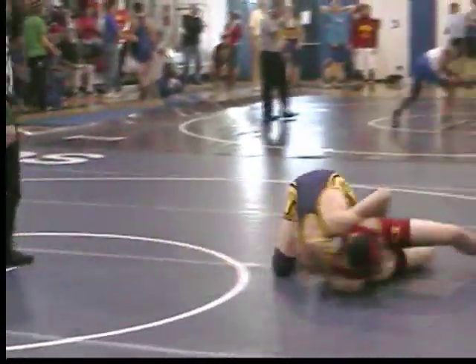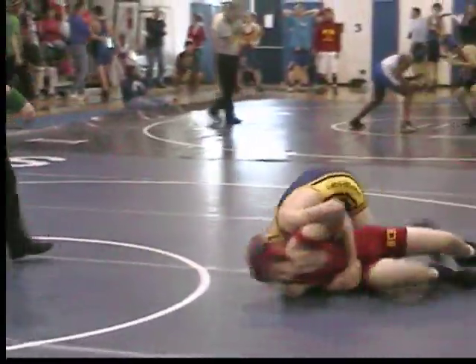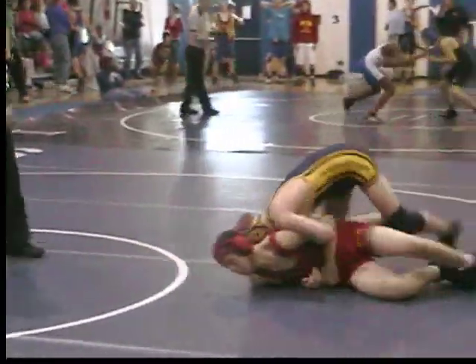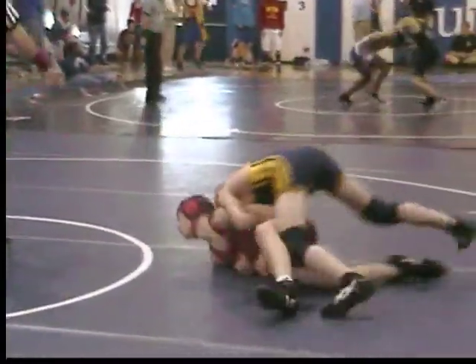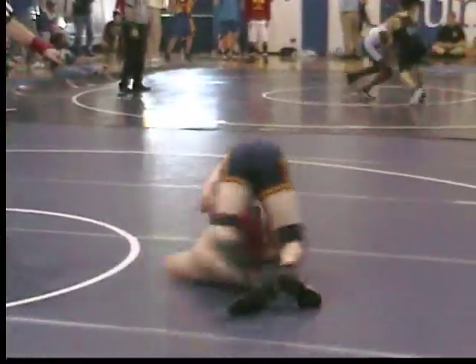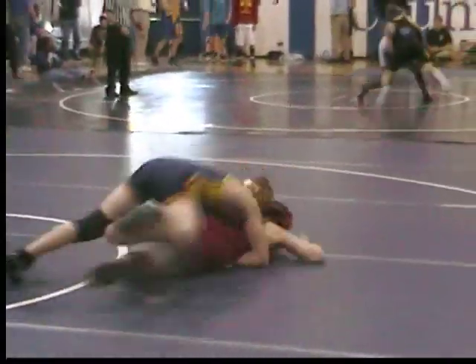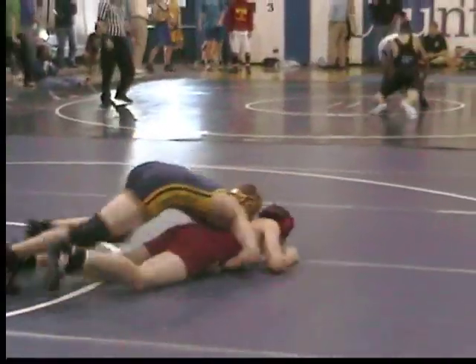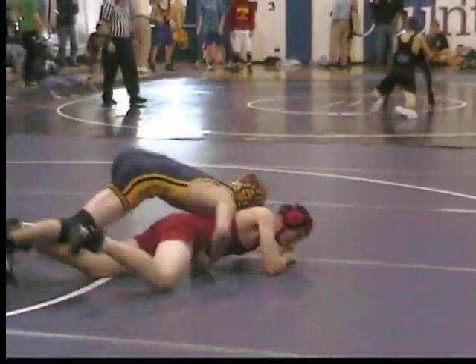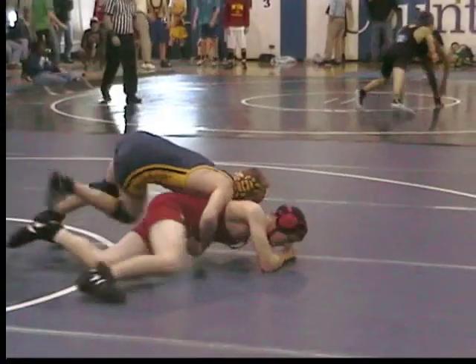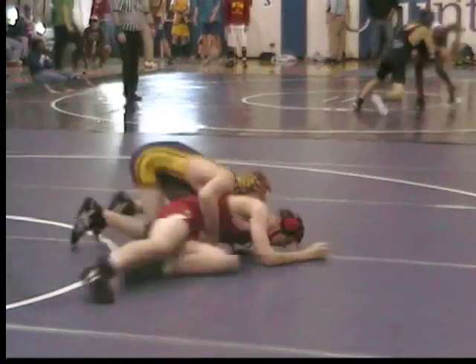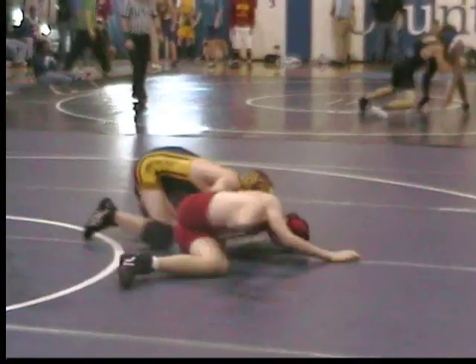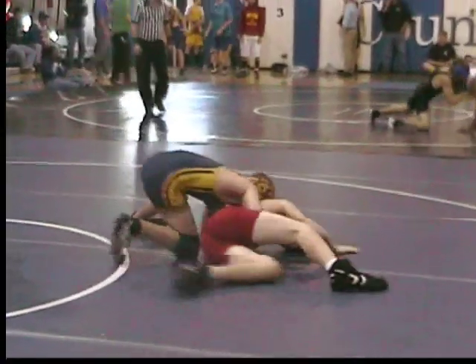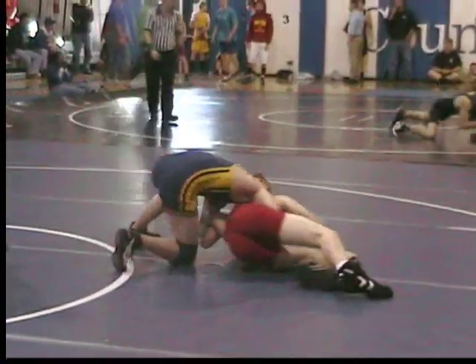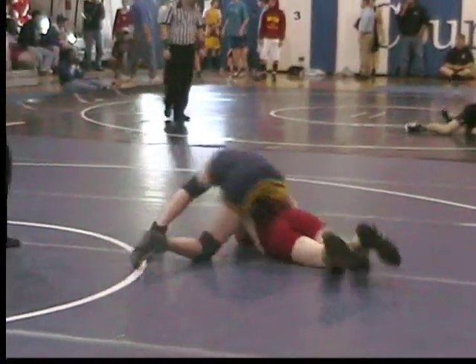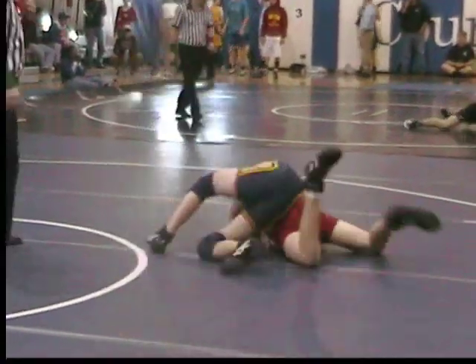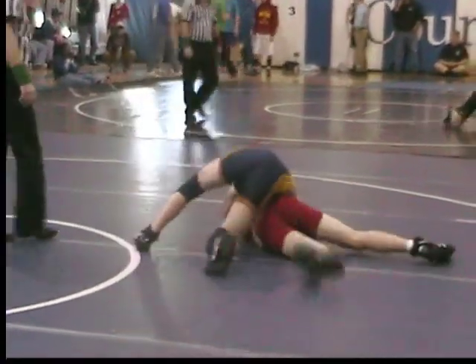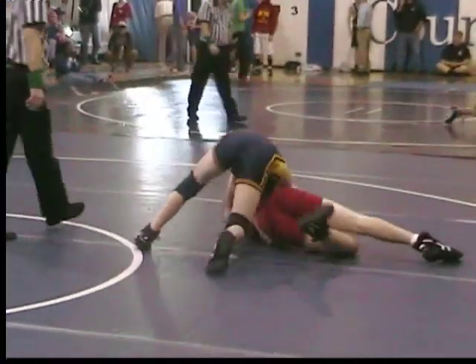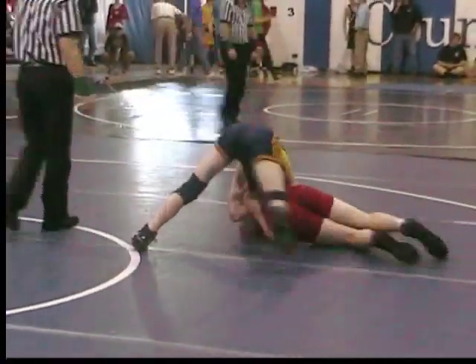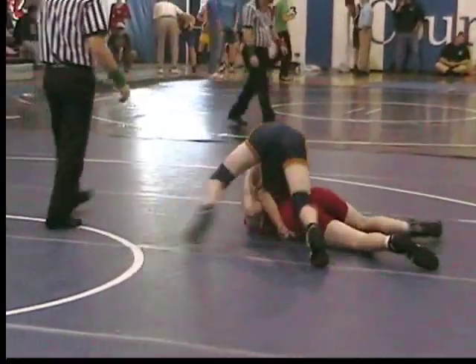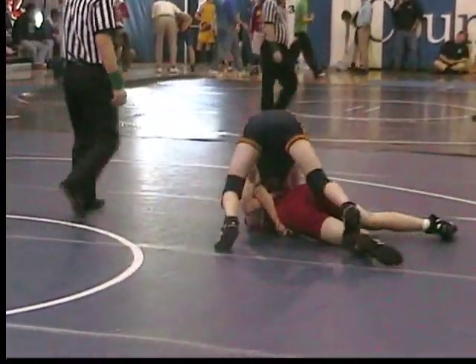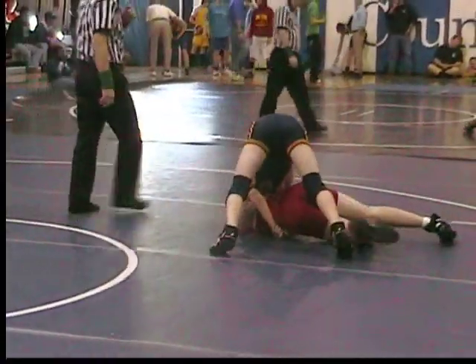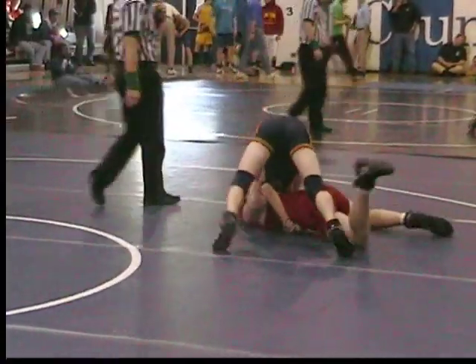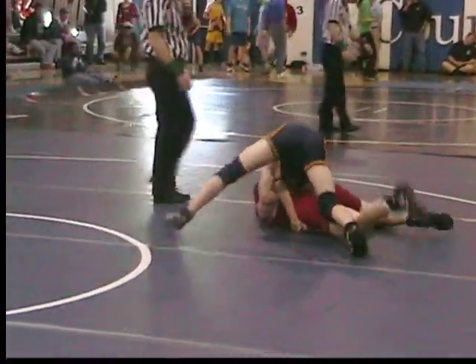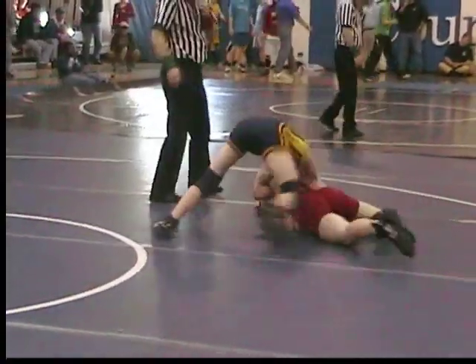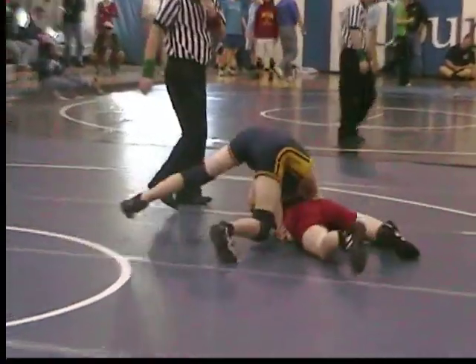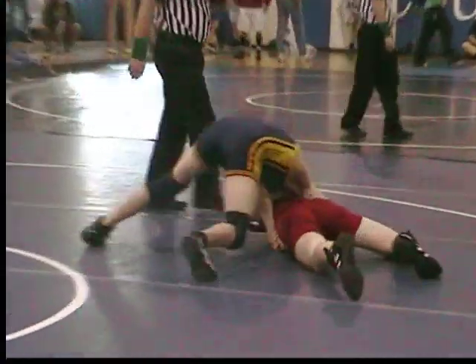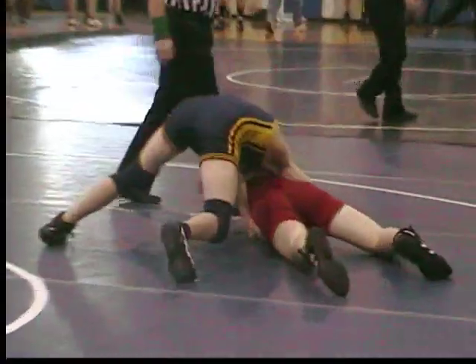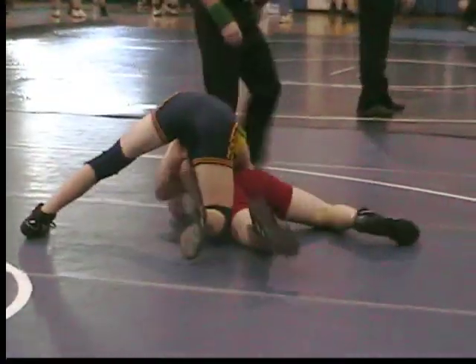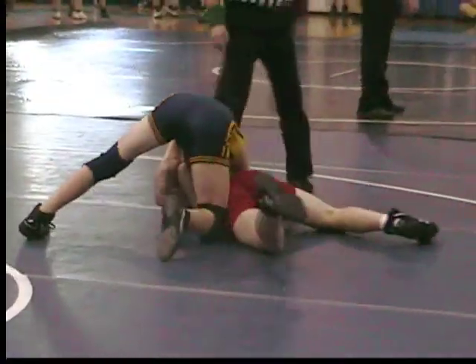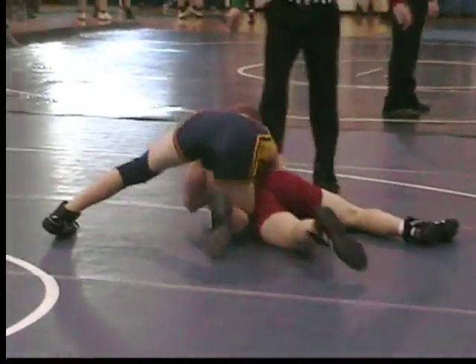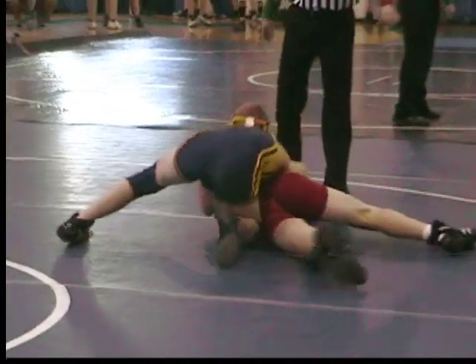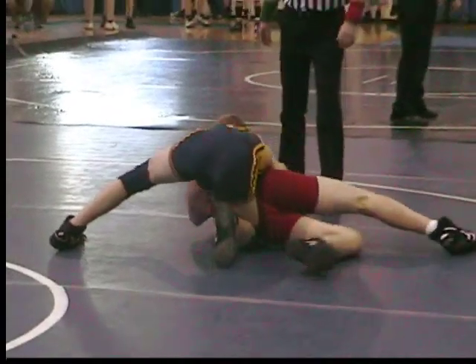Arm, arm, arm — step over and run it. Keep going. Keep going. Keep going. Lift it. Lift it and run.